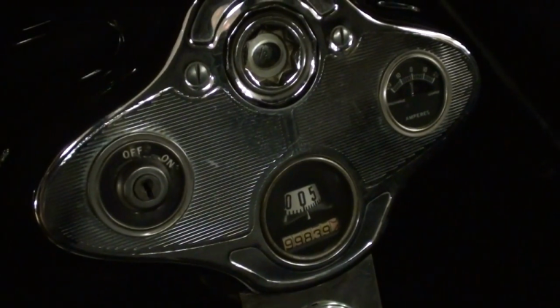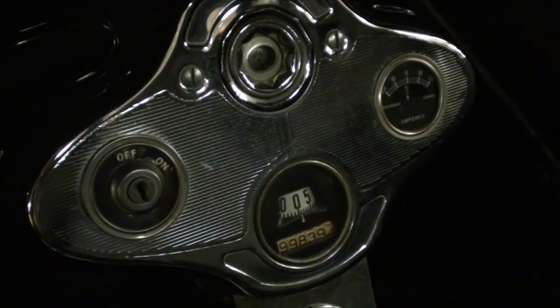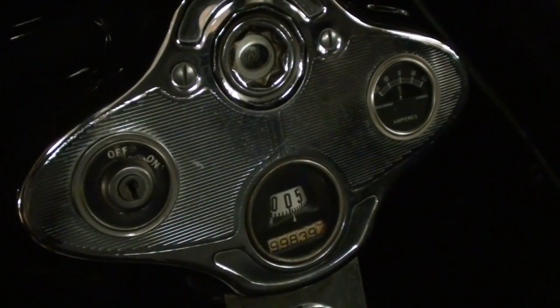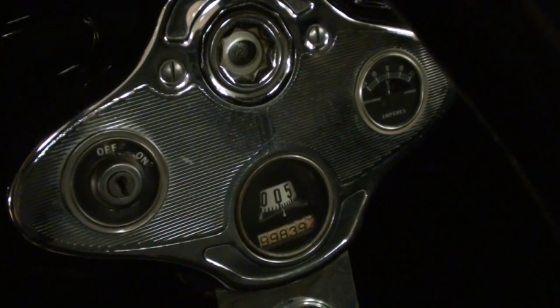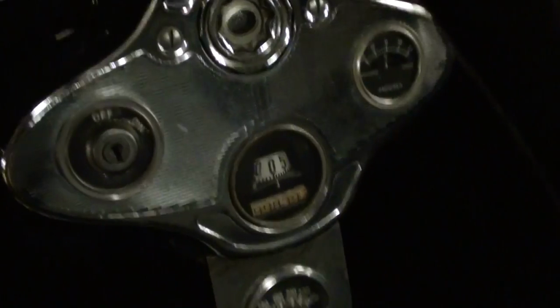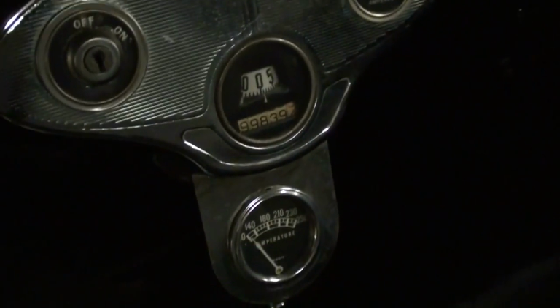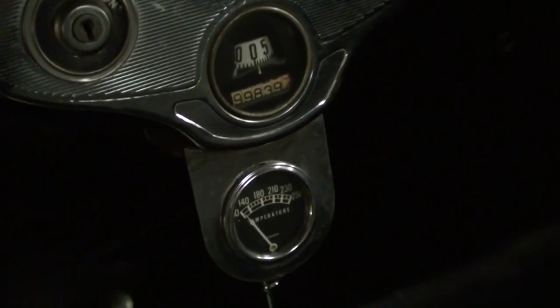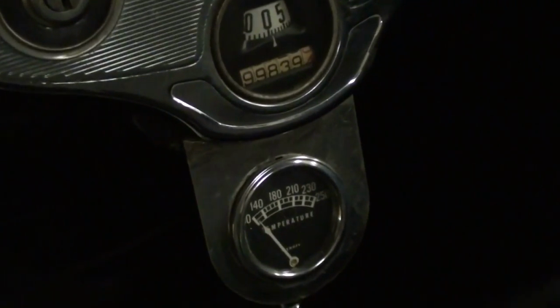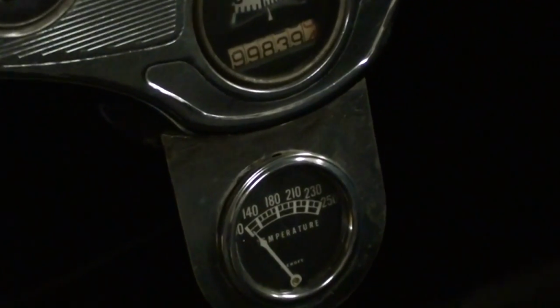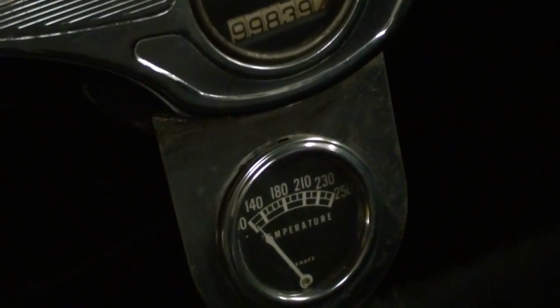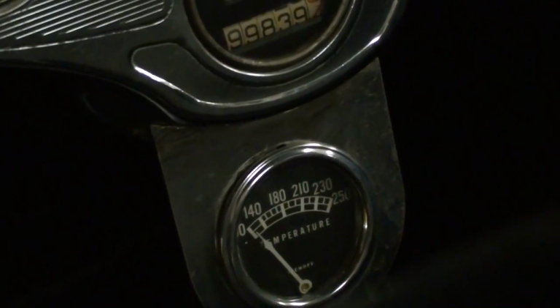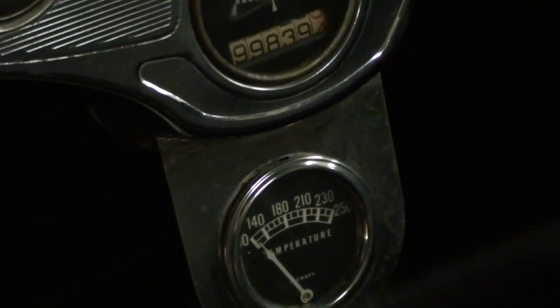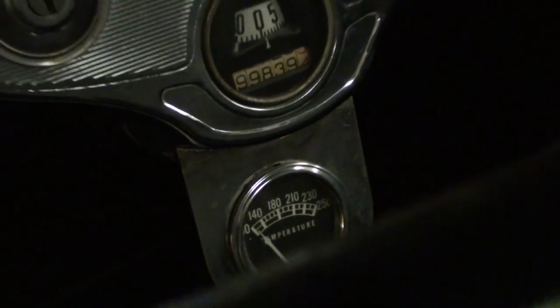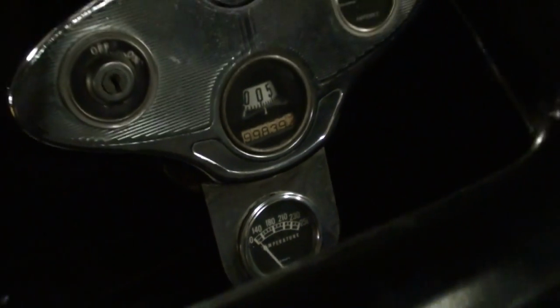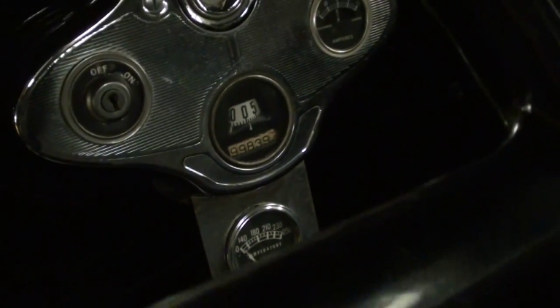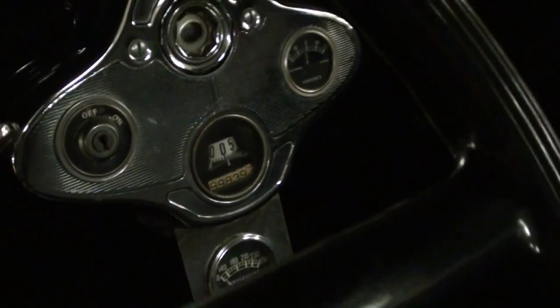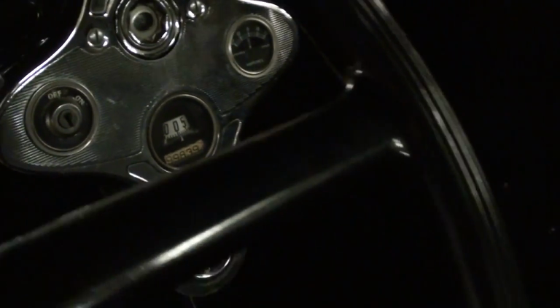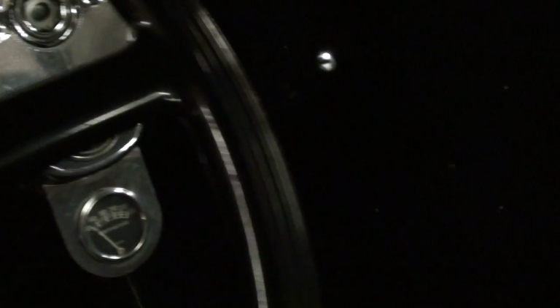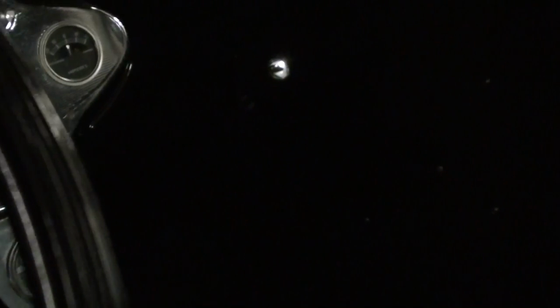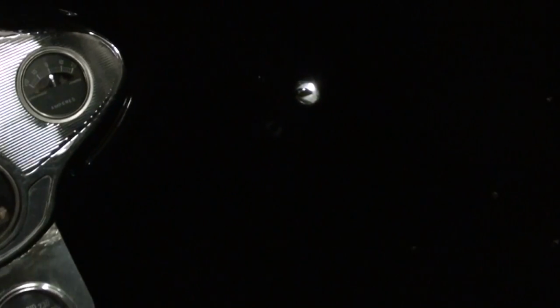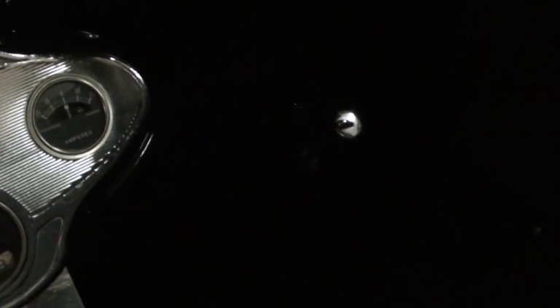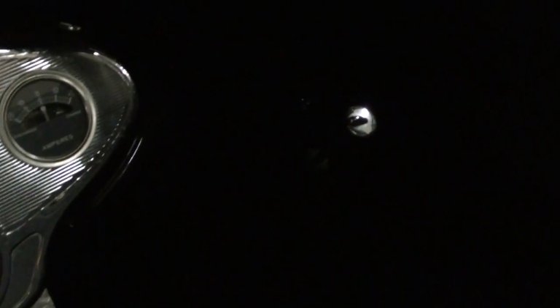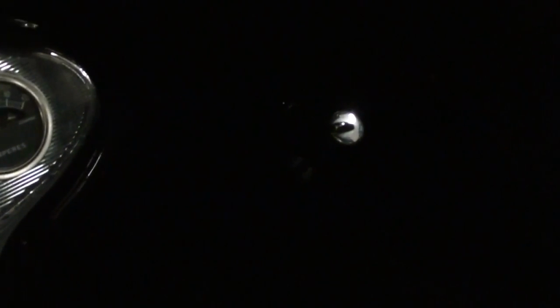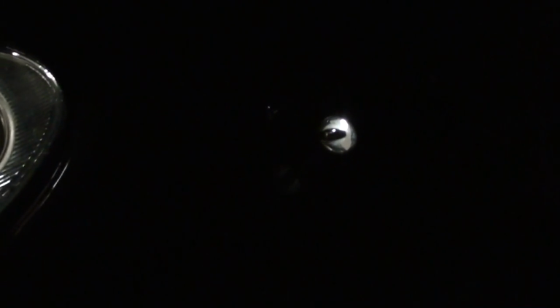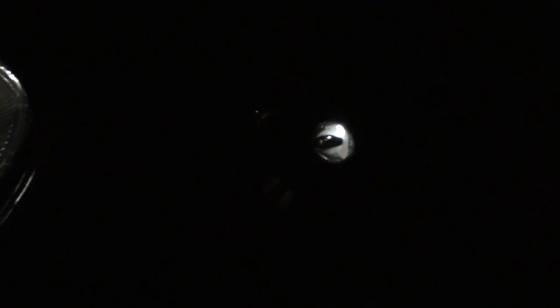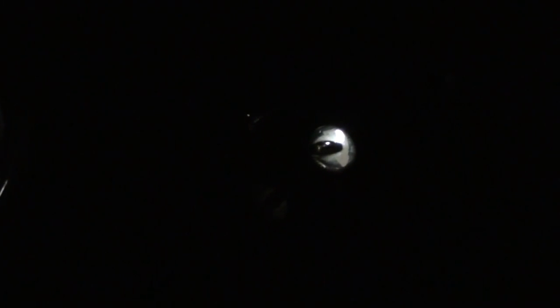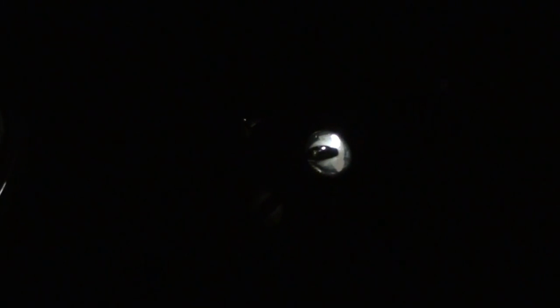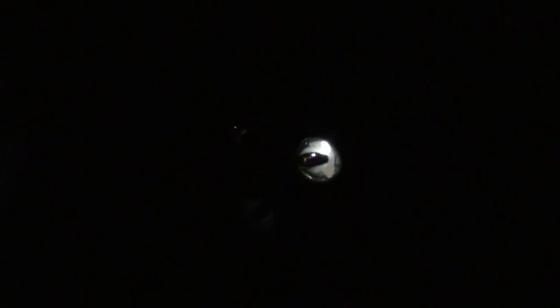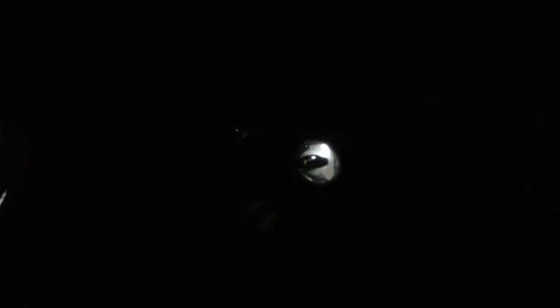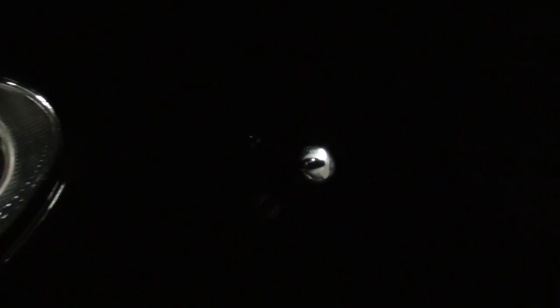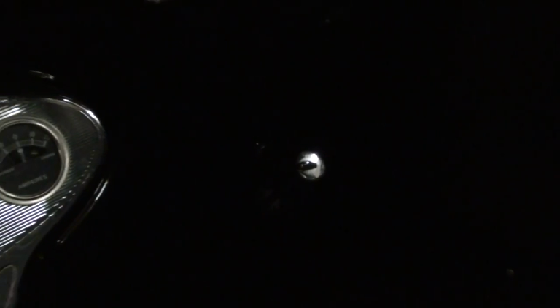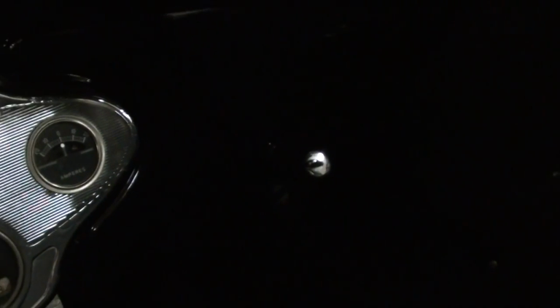It does have the factory gauge cluster, and they've also added a temperature gauge below that just to keep tabs on things. The little knob over on the passenger side is a gas adjustment valve.